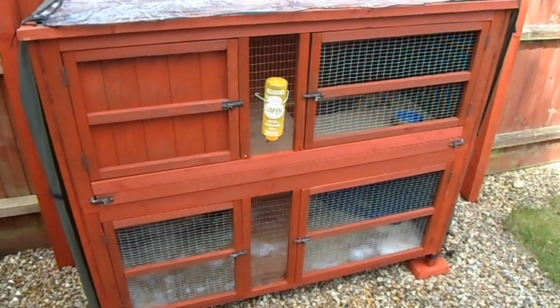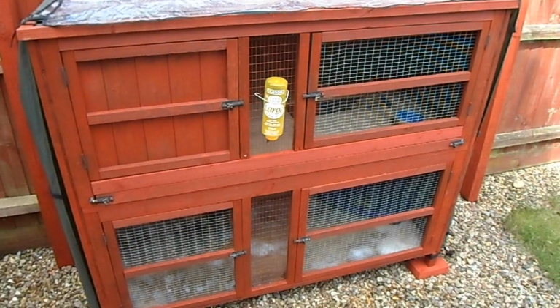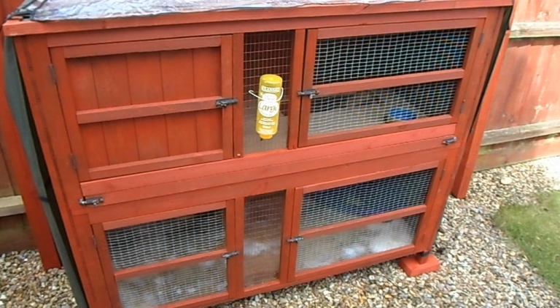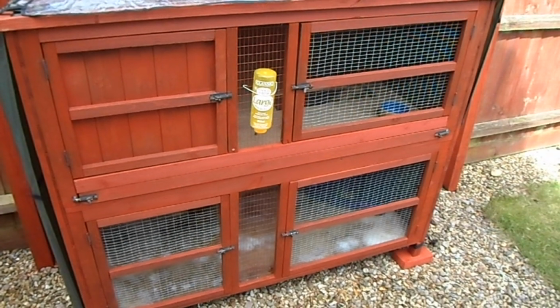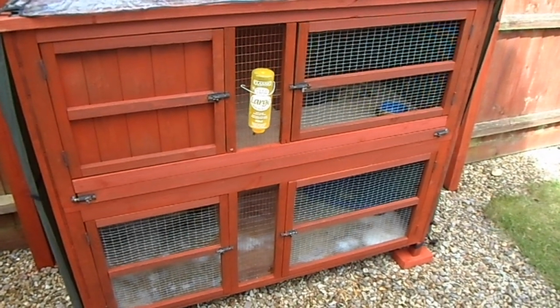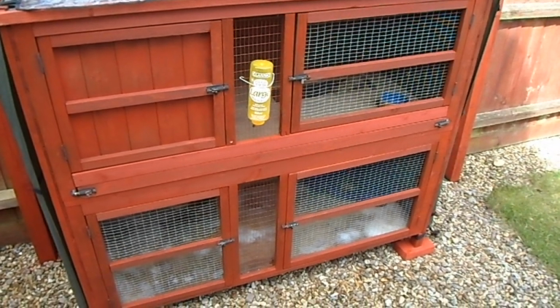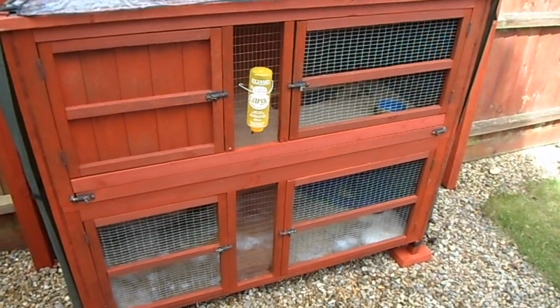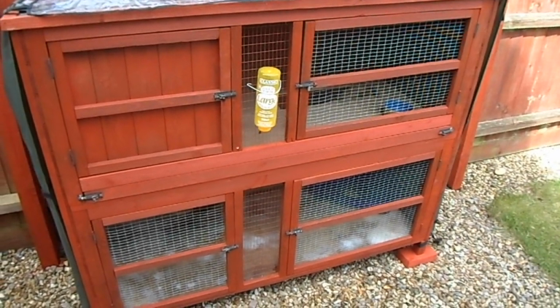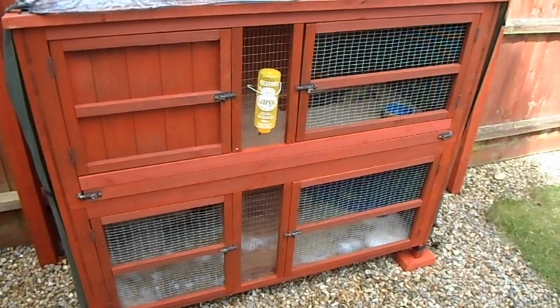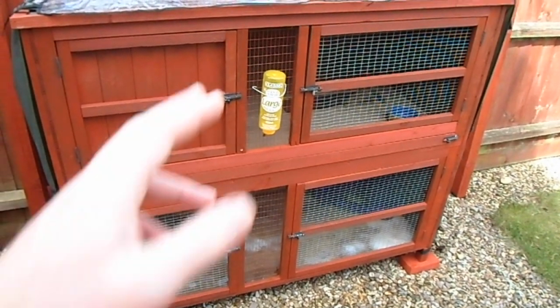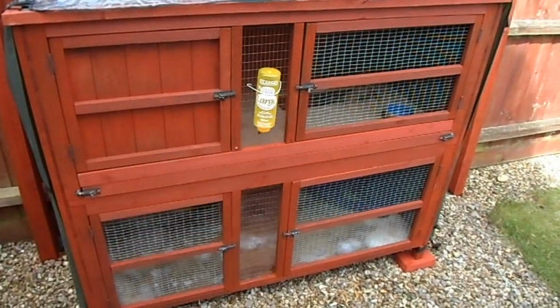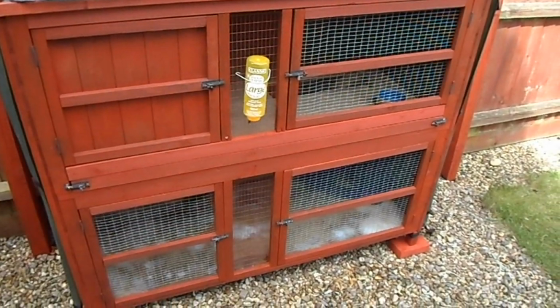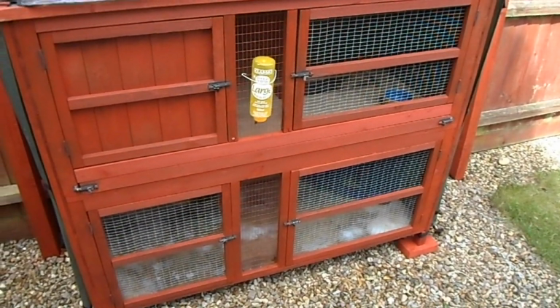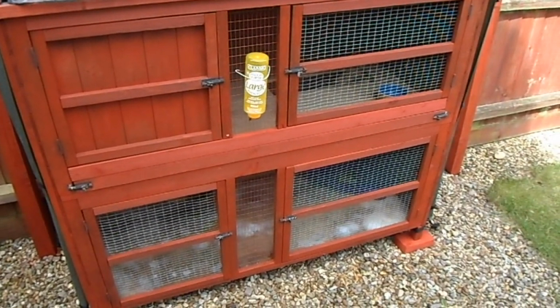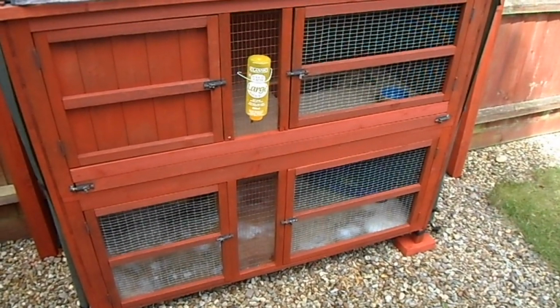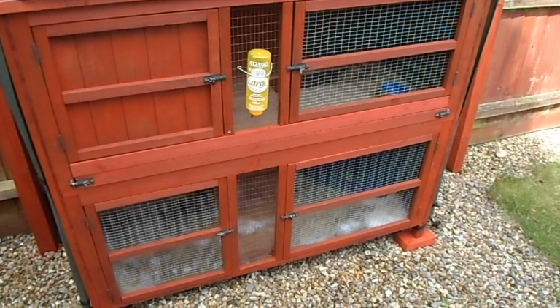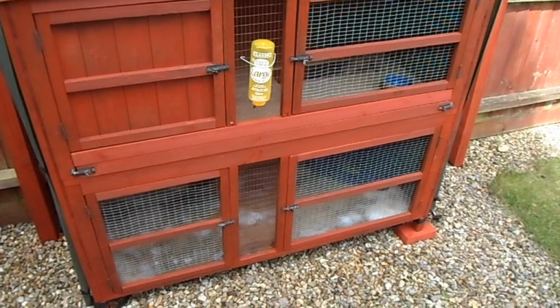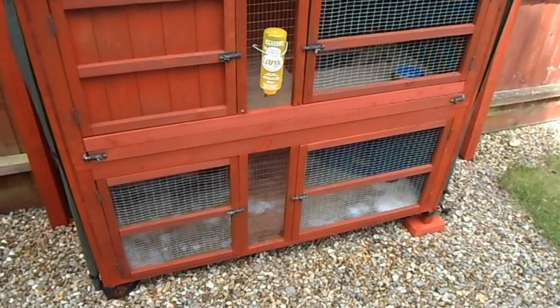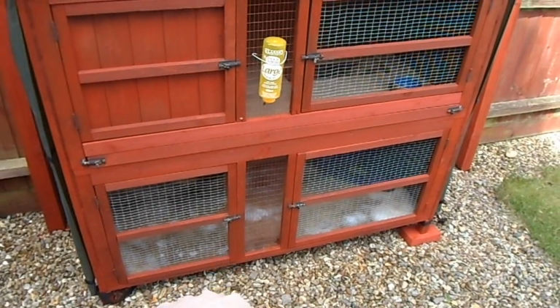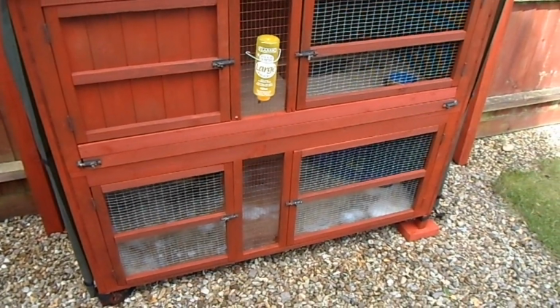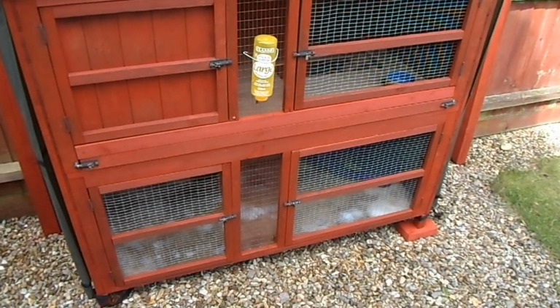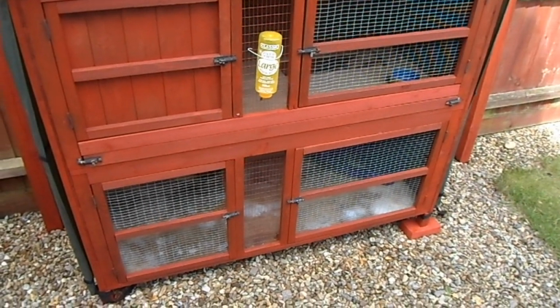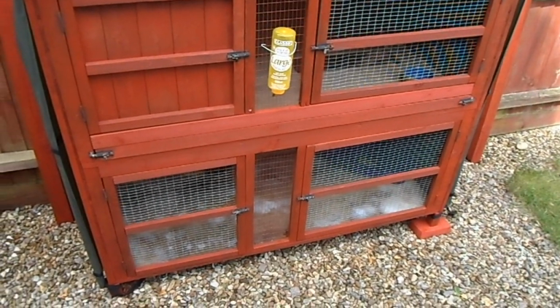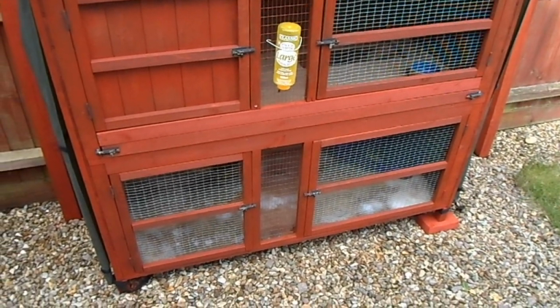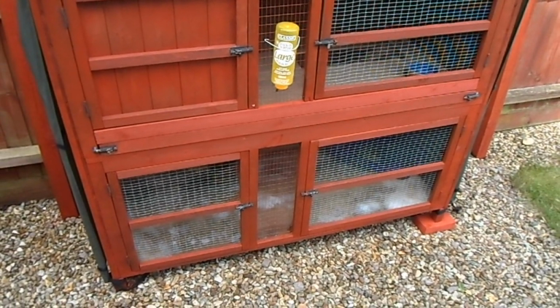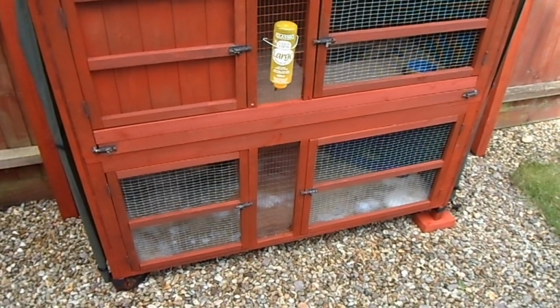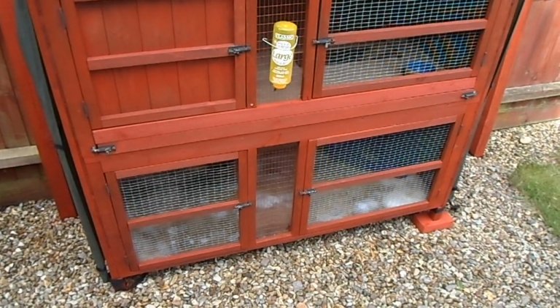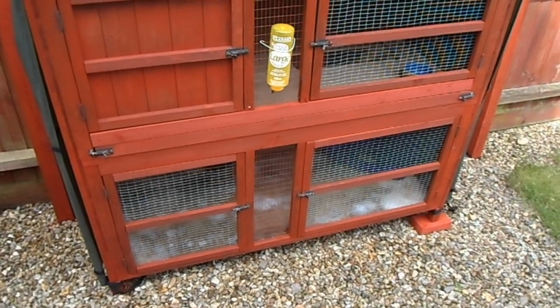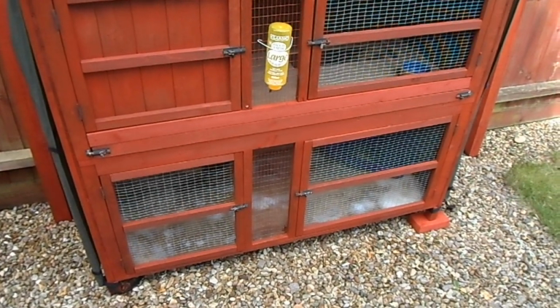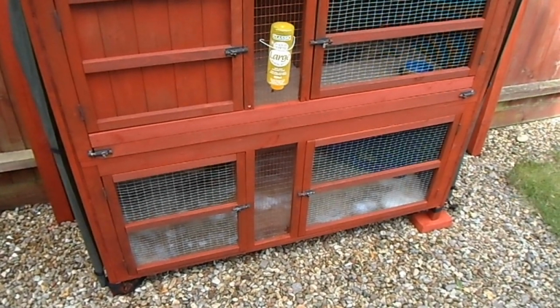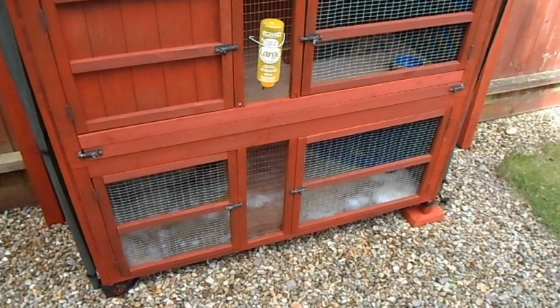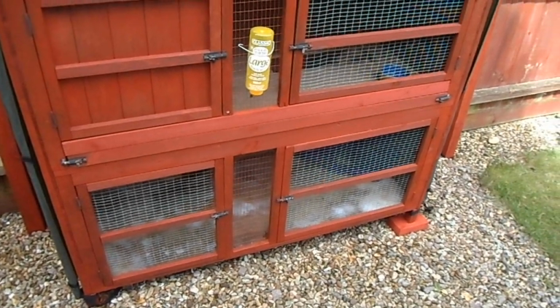The actual hutch itself has four doors. We've got the large water feeder at the top here. I'm going to put another one down on the bottom in line with it, so there's no rushing up and down the steps to get a drink.